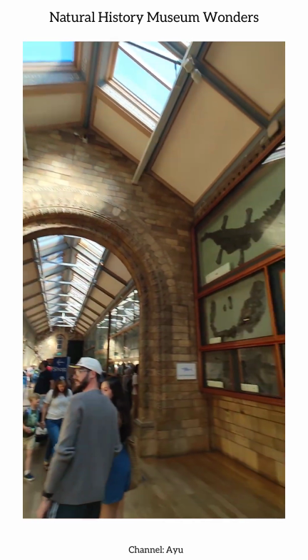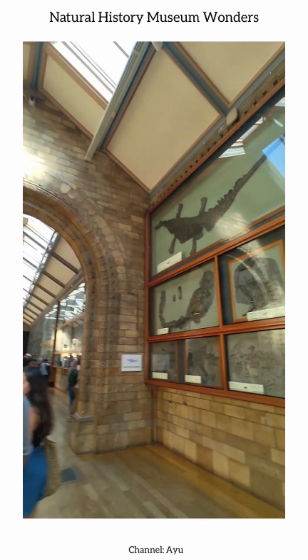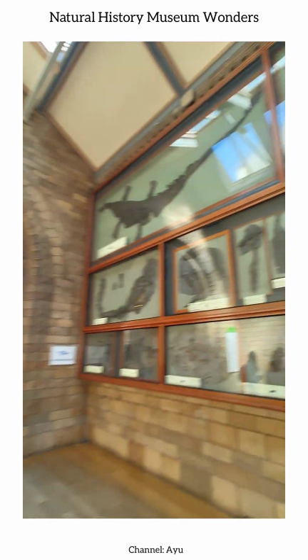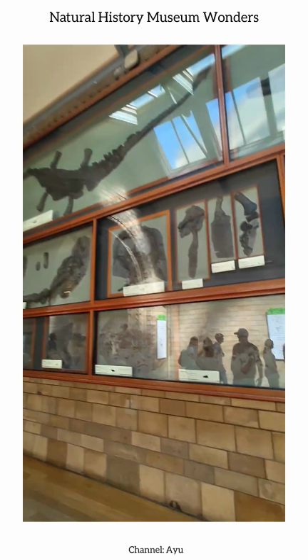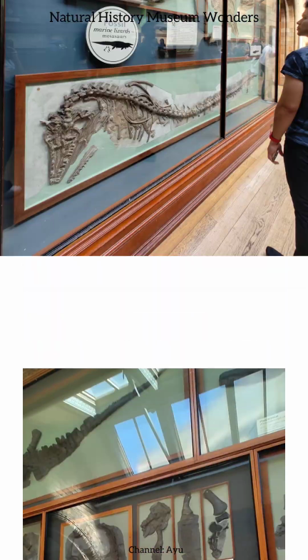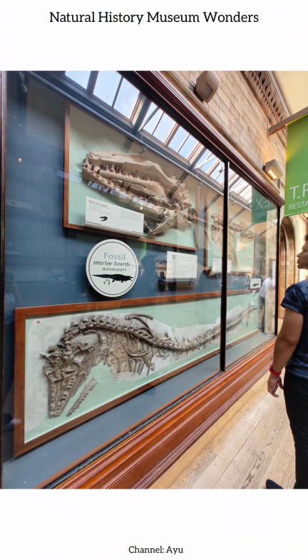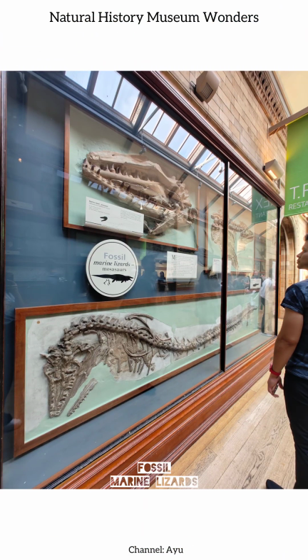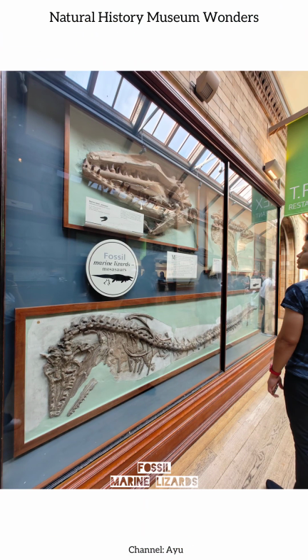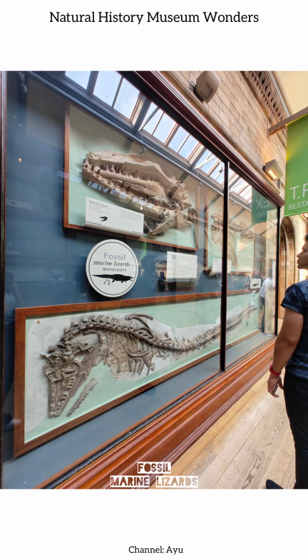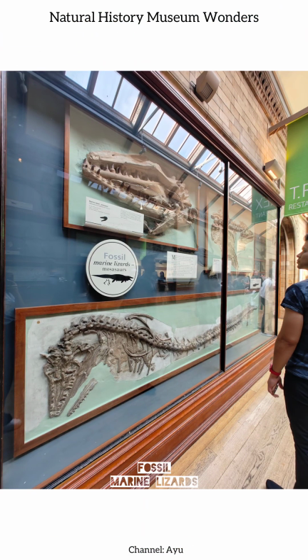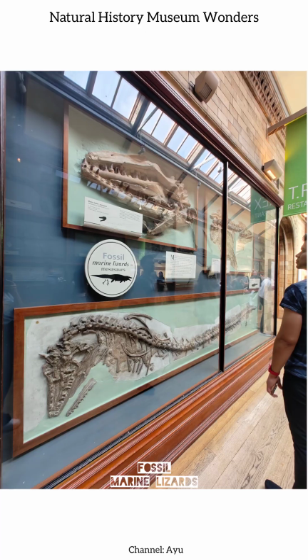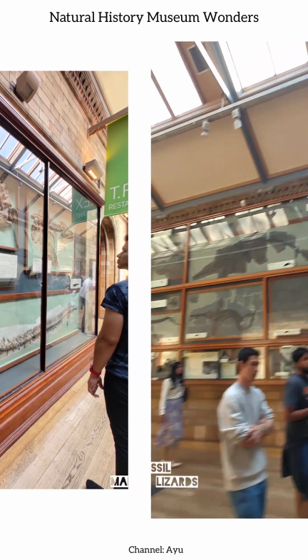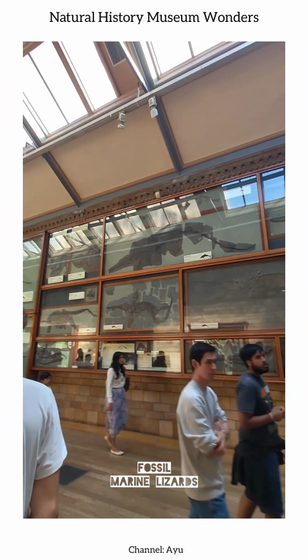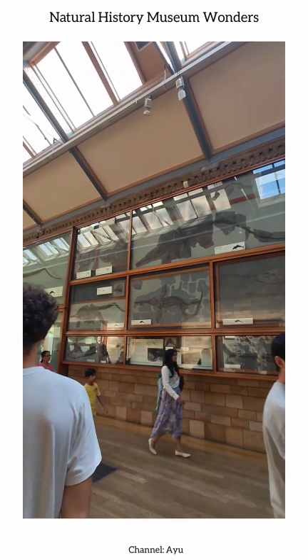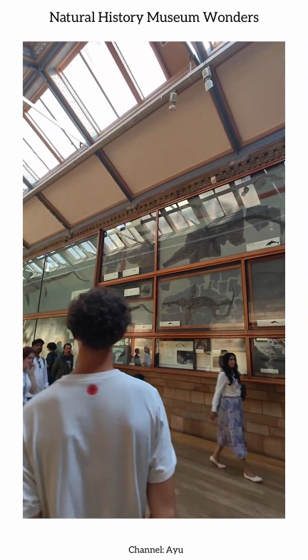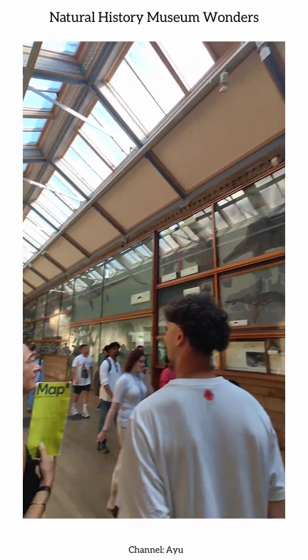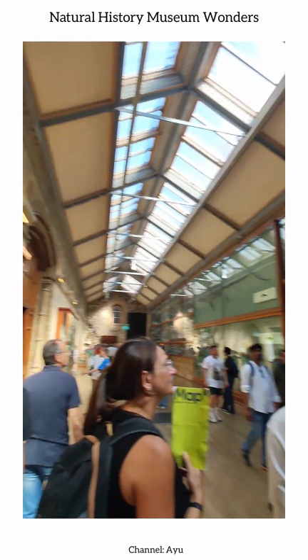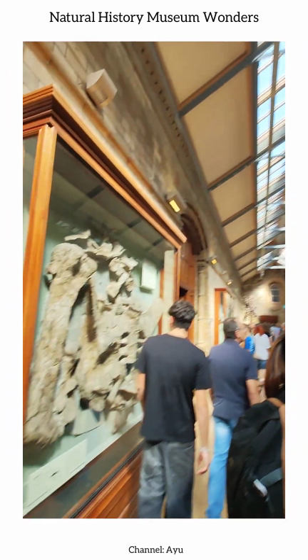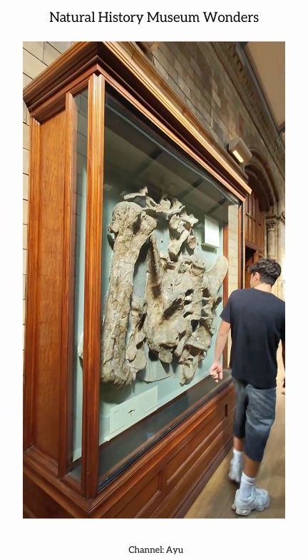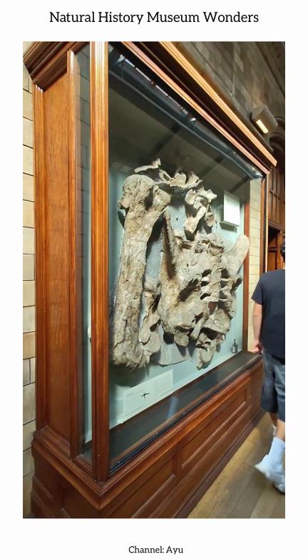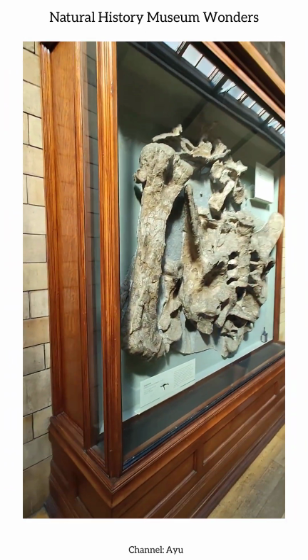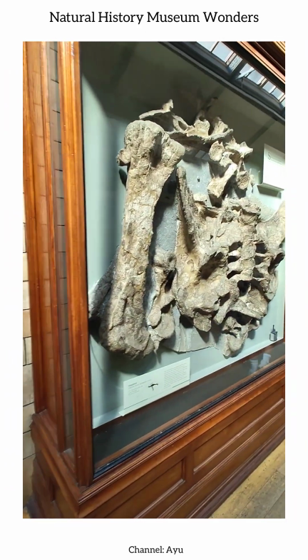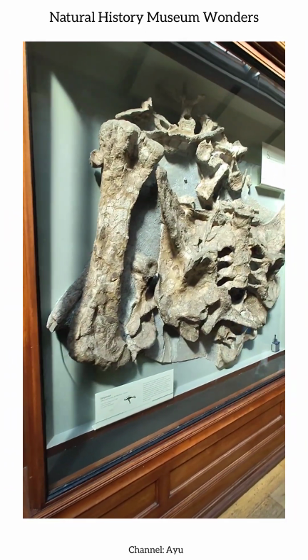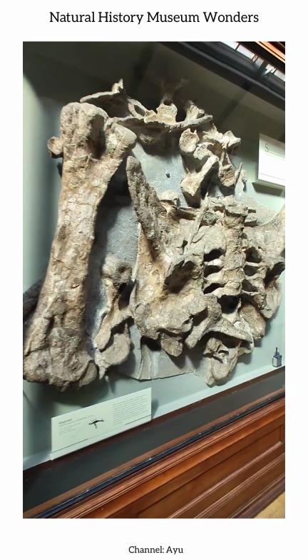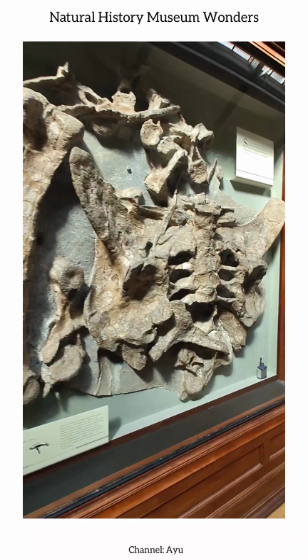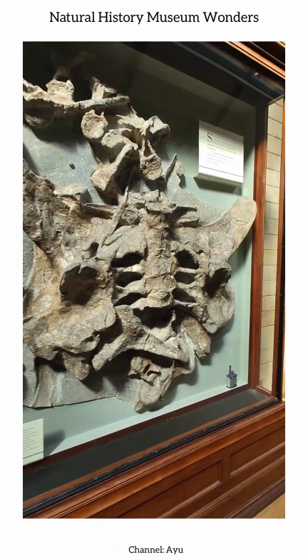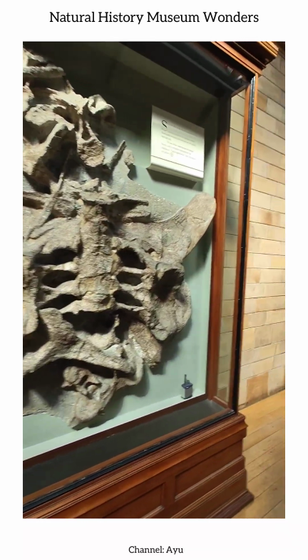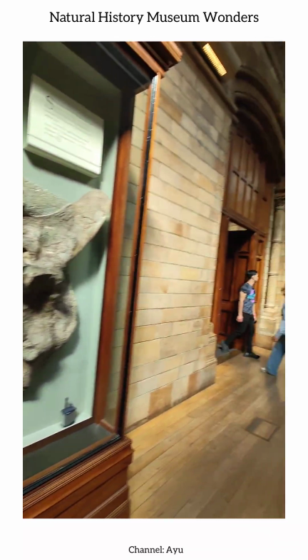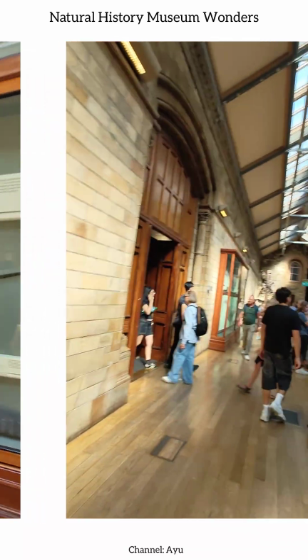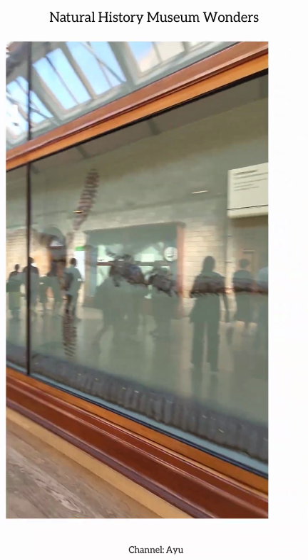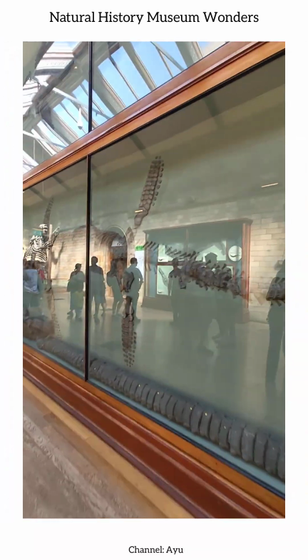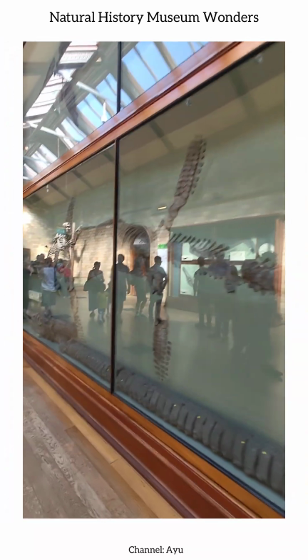Moving along, we encounter the massive mosasaurs, ancient marine lizards that ruled the oceans millions of years ago. Their enormous skeletons and fierce teeth serve as a striking reminder of the power and diversity of prehistoric life.